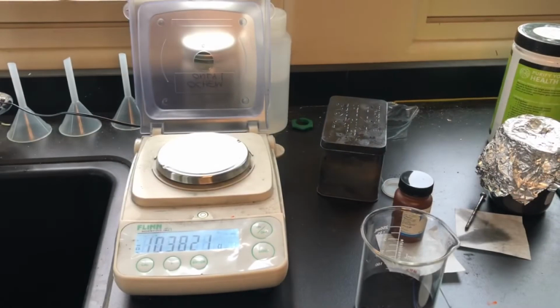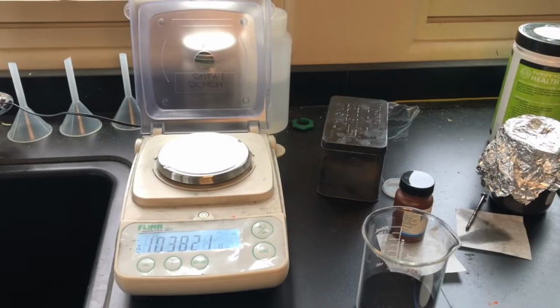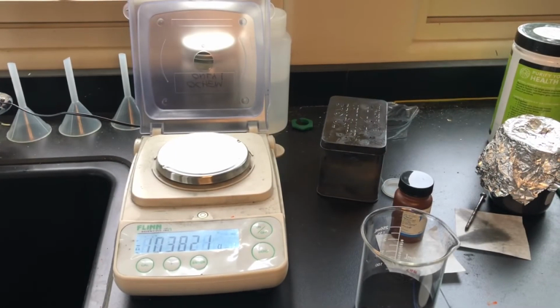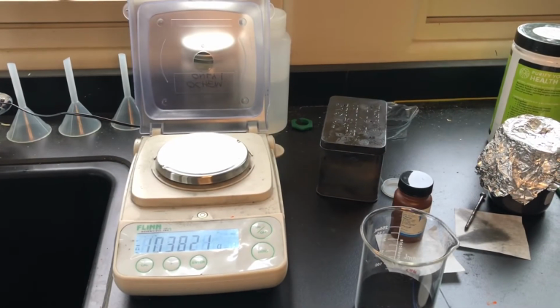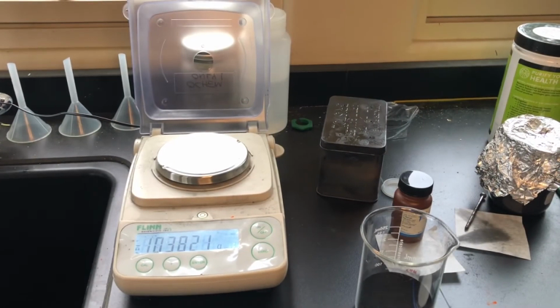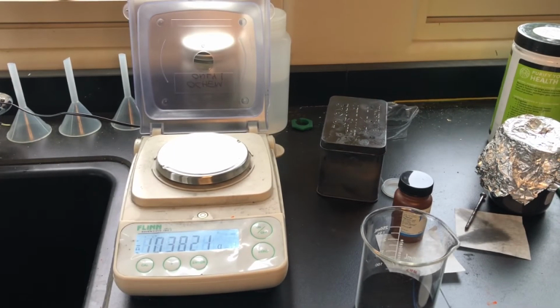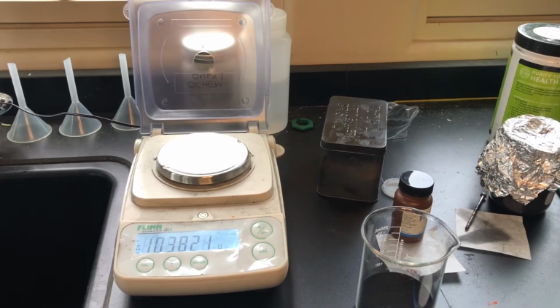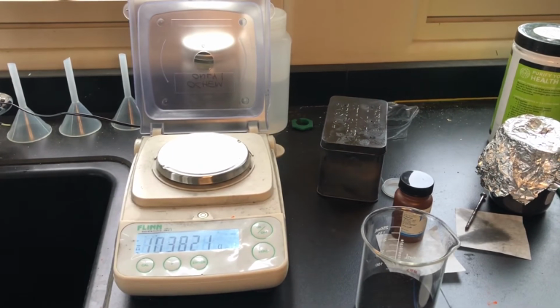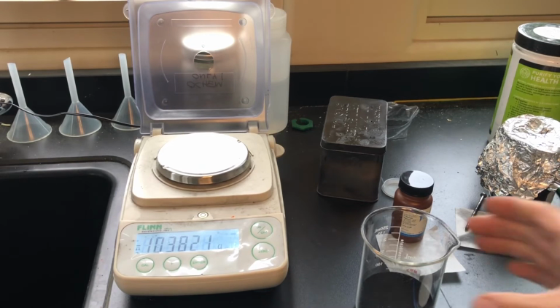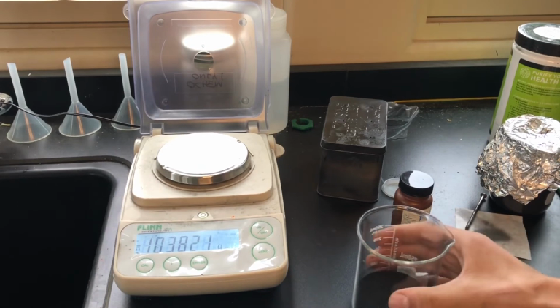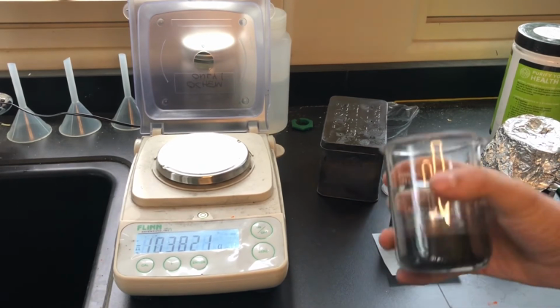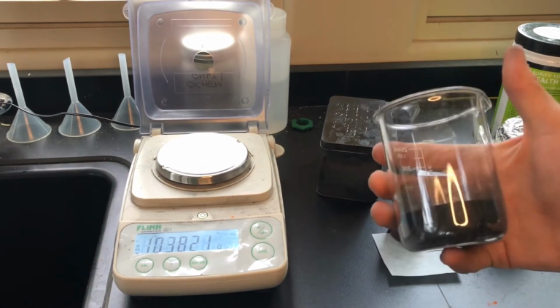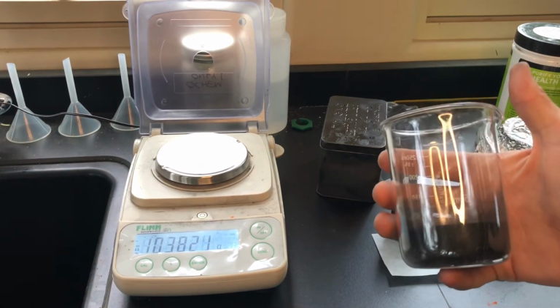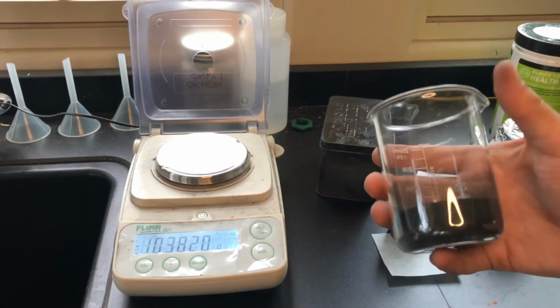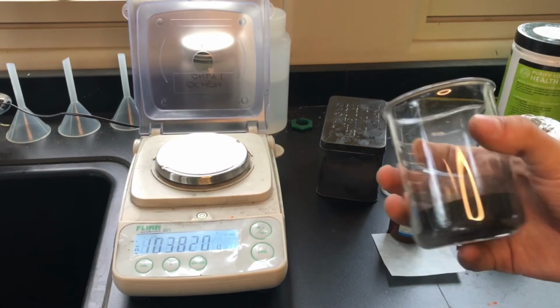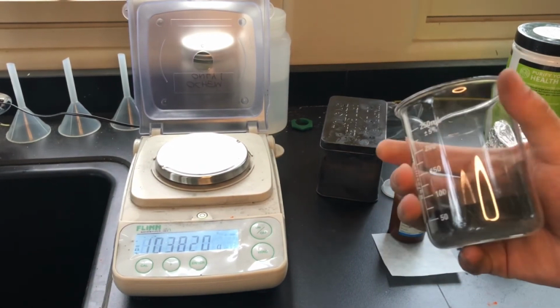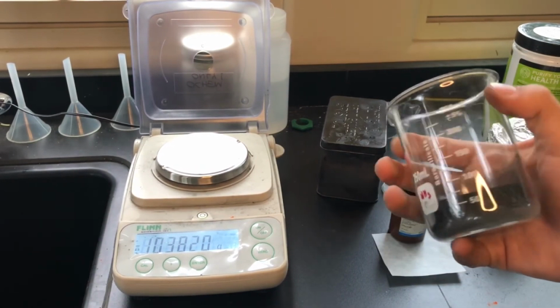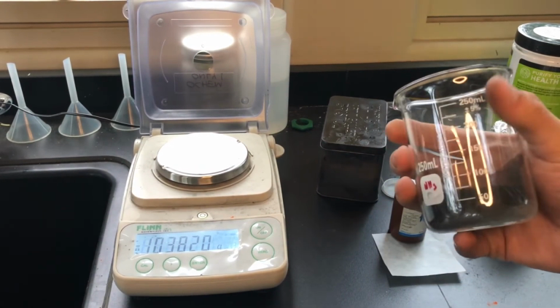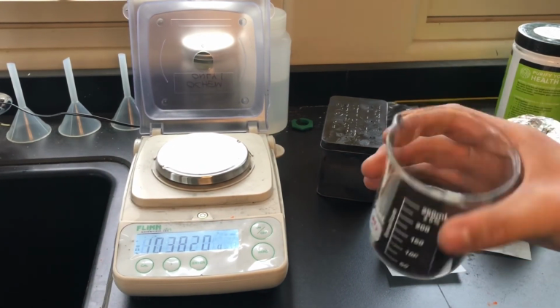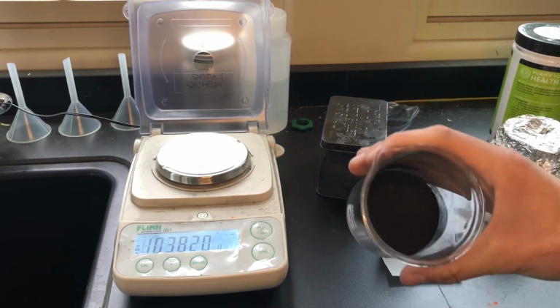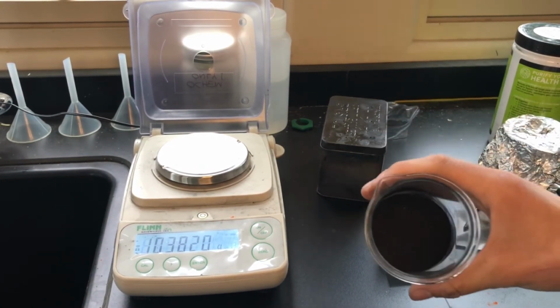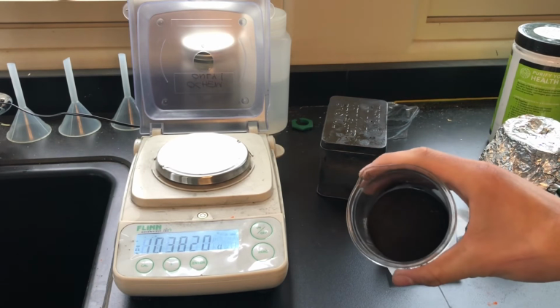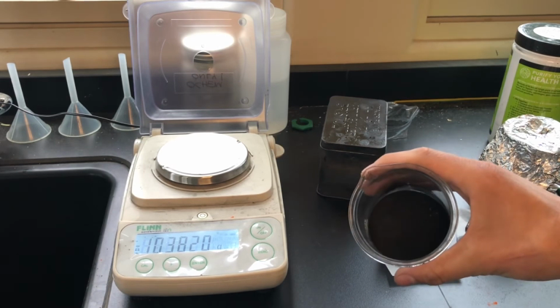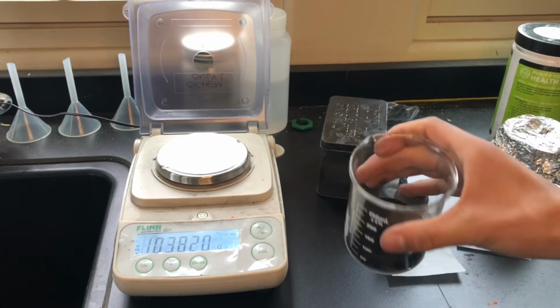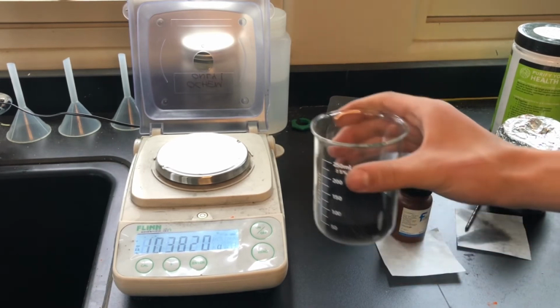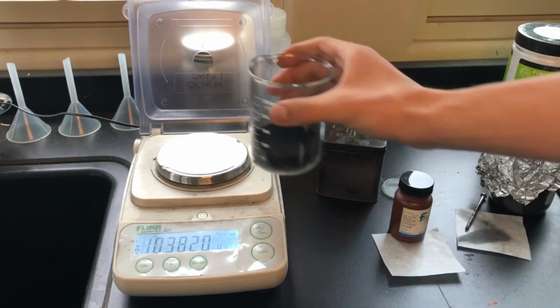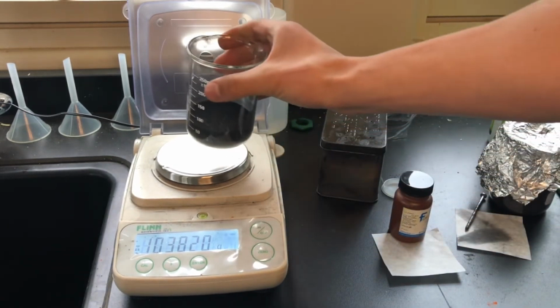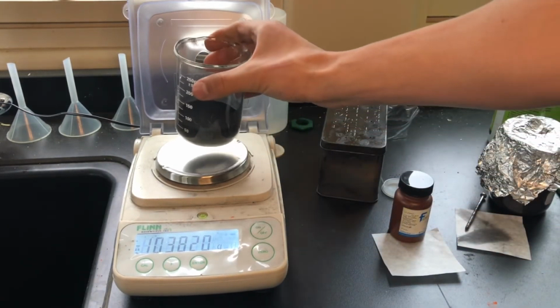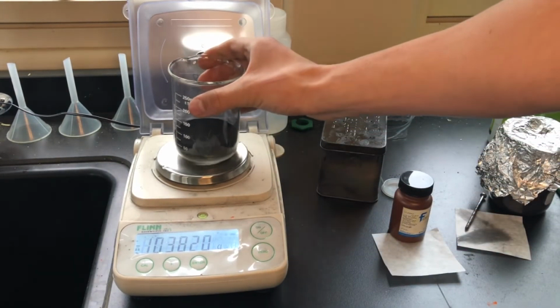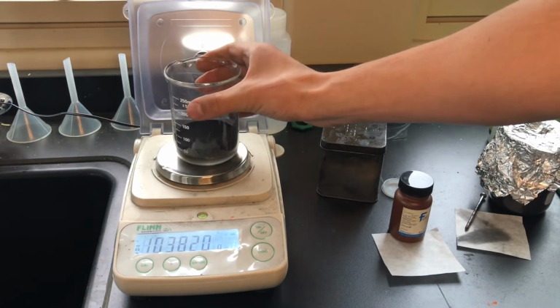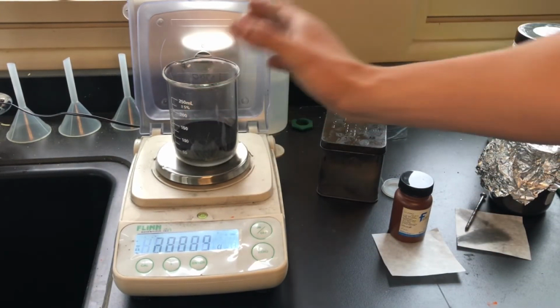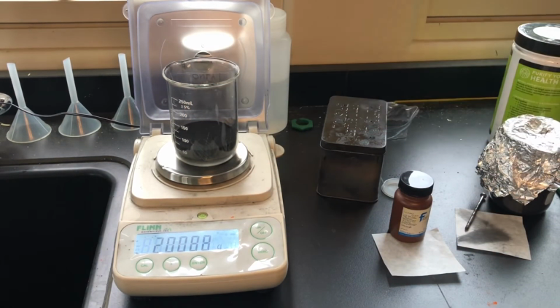After it's all said and done, I ended up with about 15.5 grams of activated charcoal, and hopefully you end up with more — and you probably will, because I activated my sample on a particularly windy day.